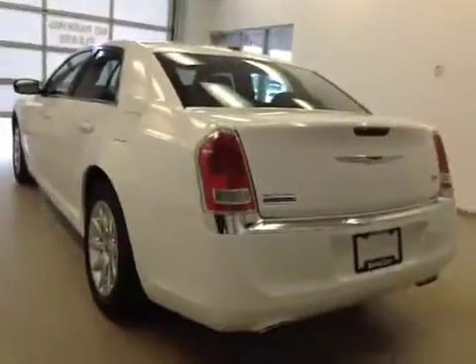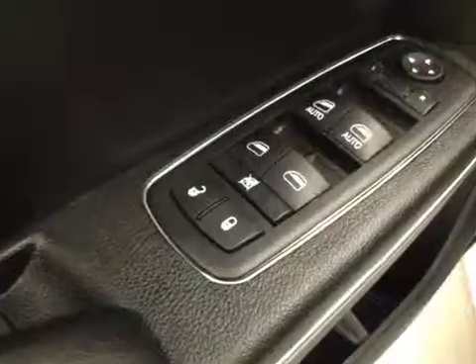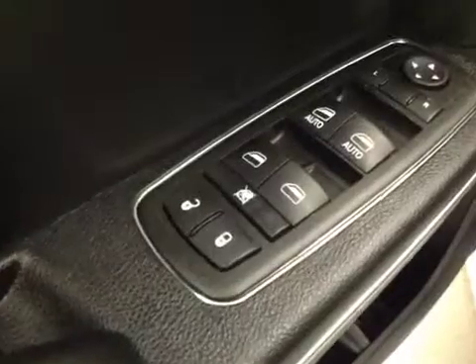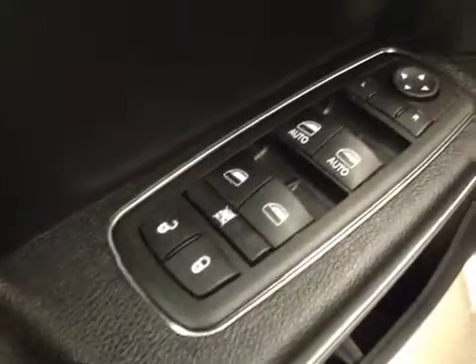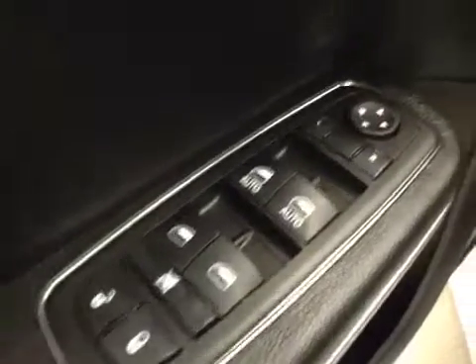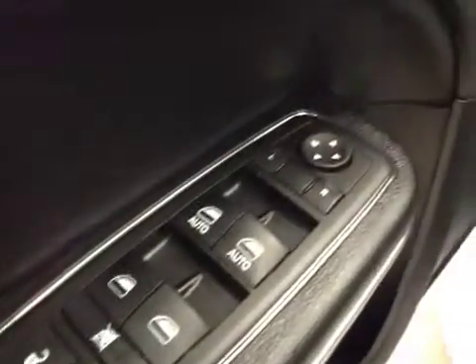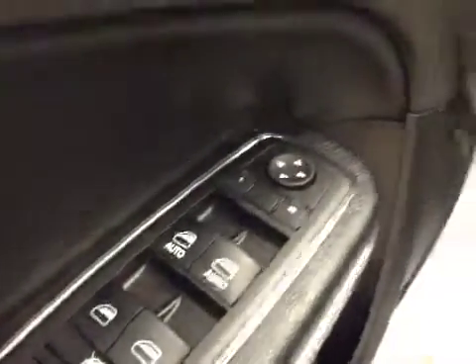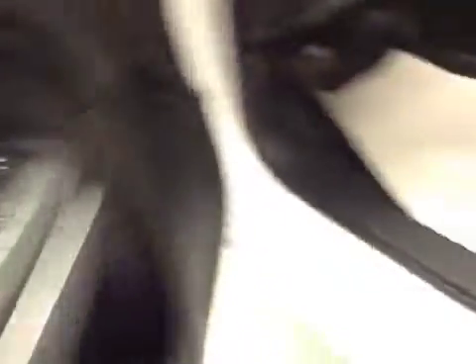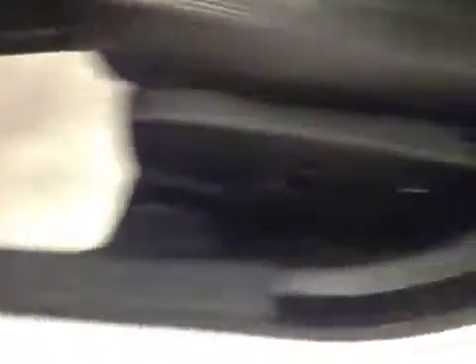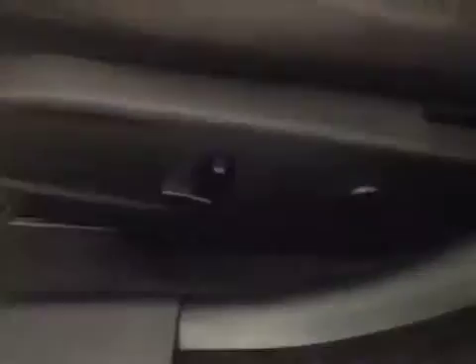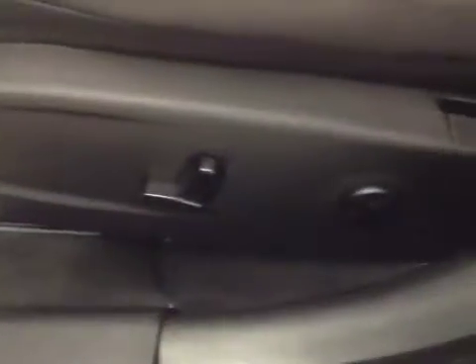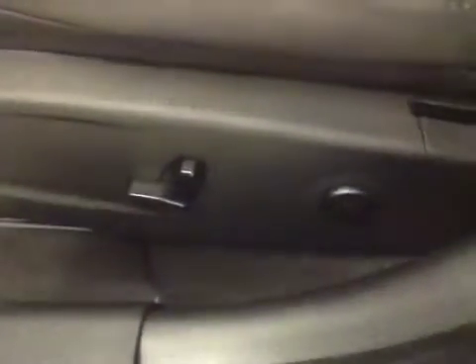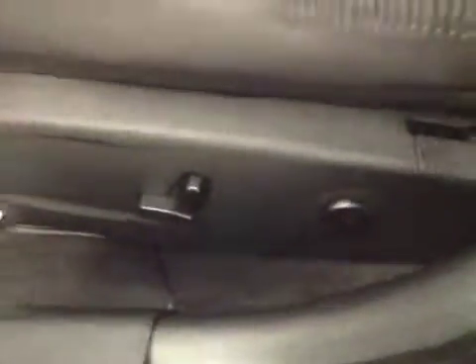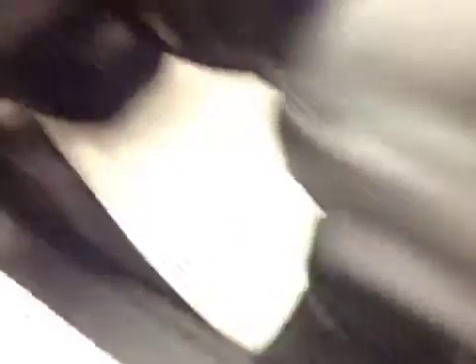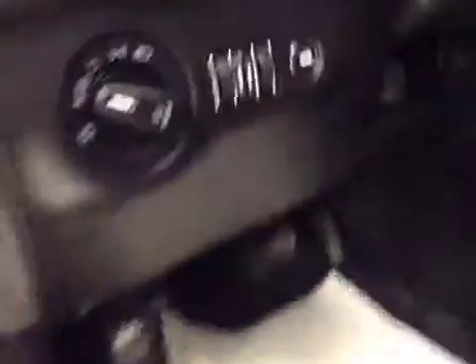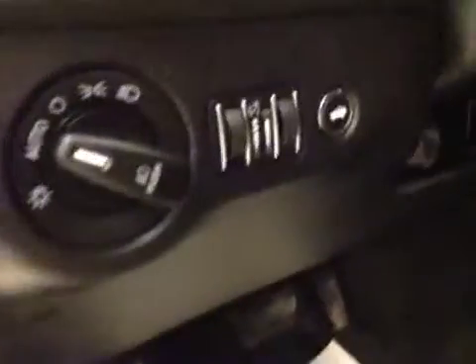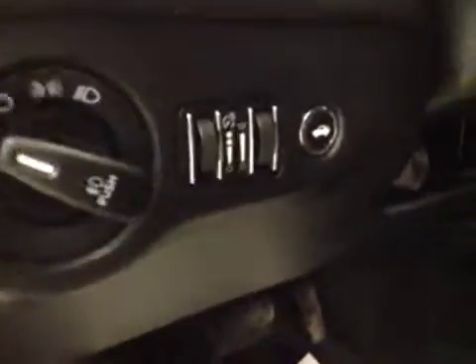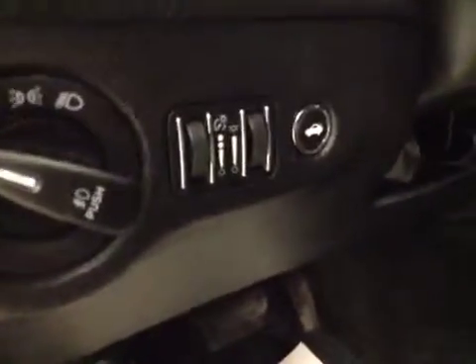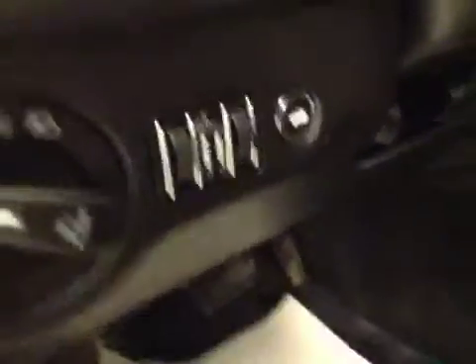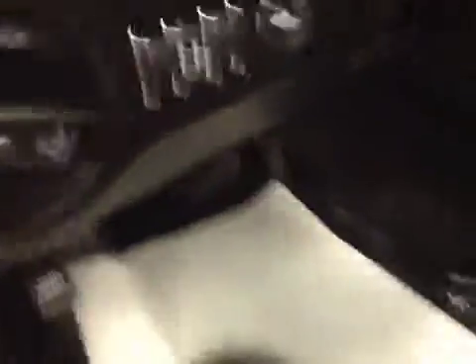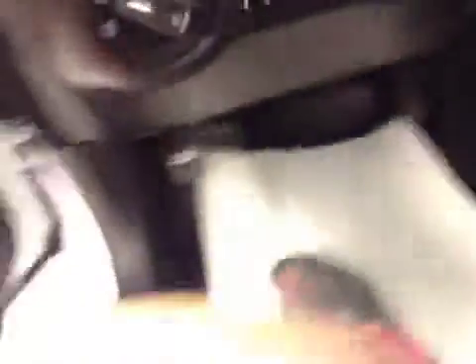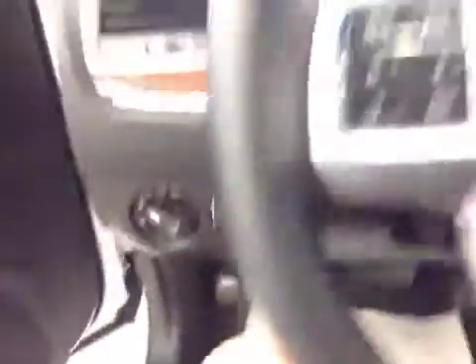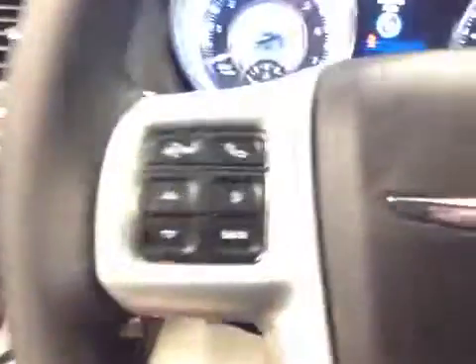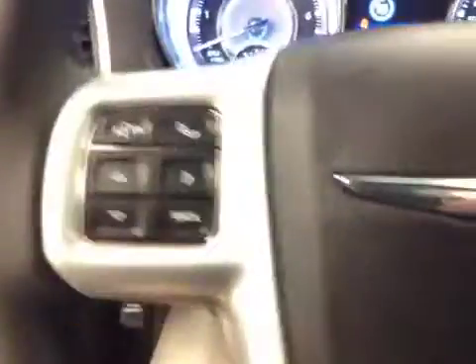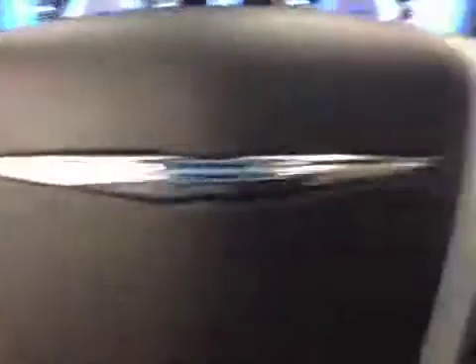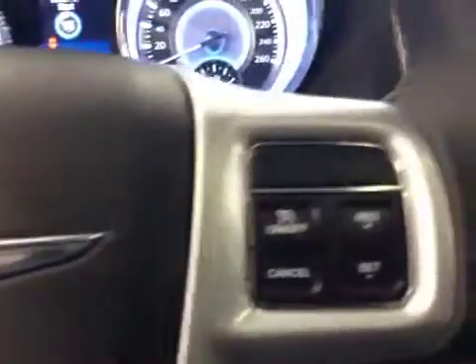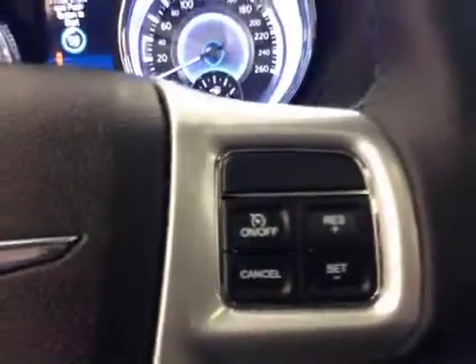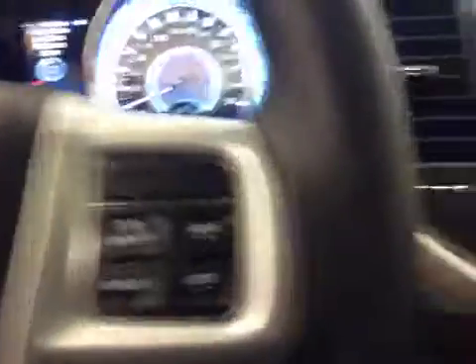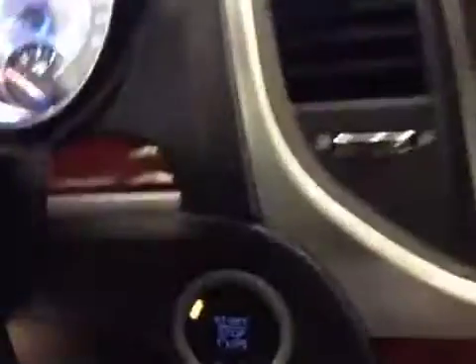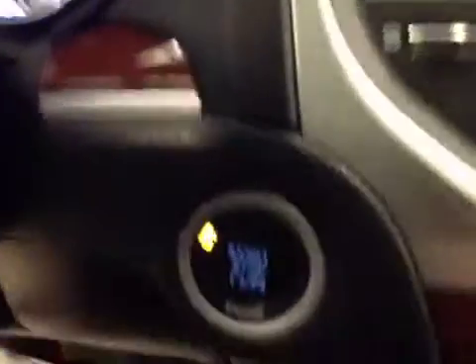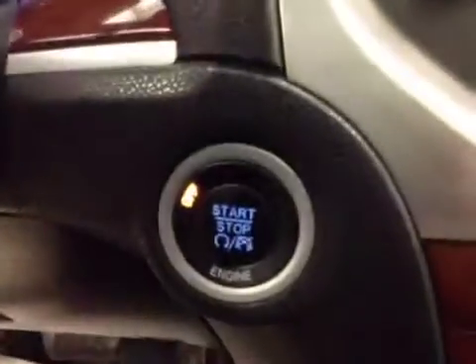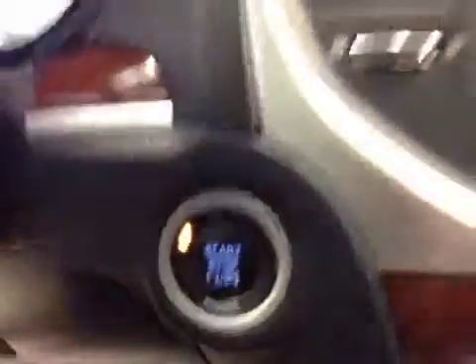Options: you've got power locks, power windows, power mirrors, power driver seat with lumbar support, light controls, trunk release, hands-free communication, cruise control, and push-button start.